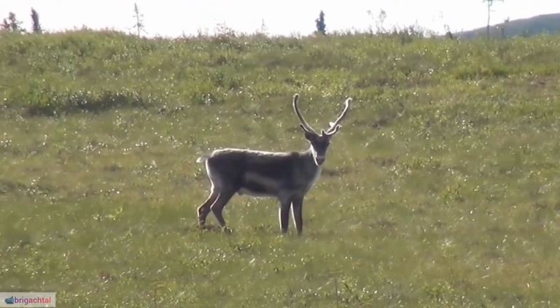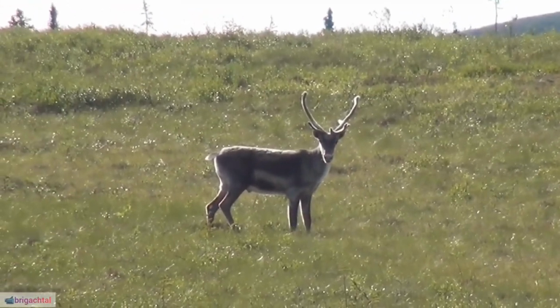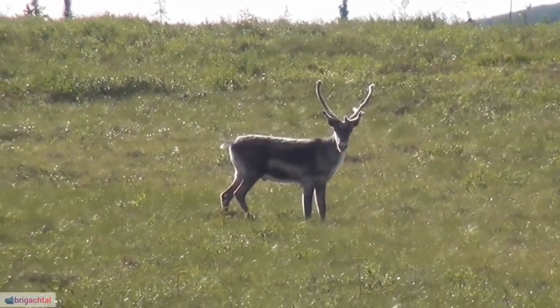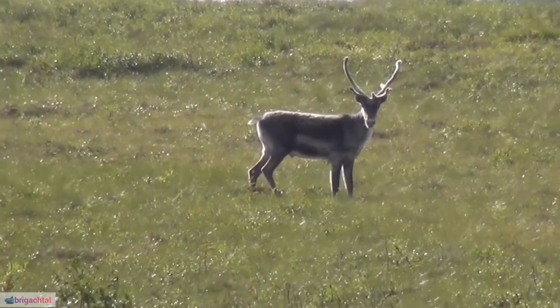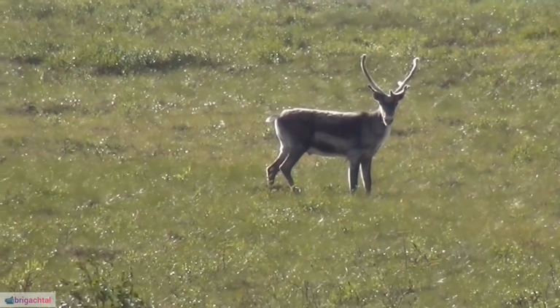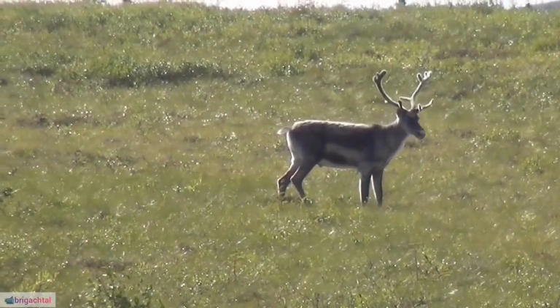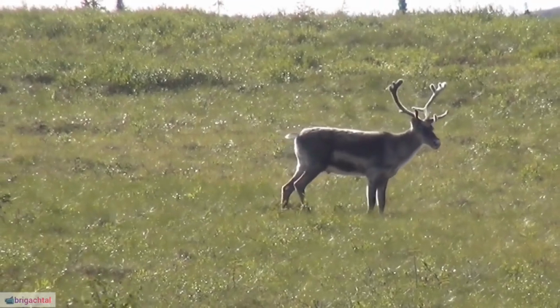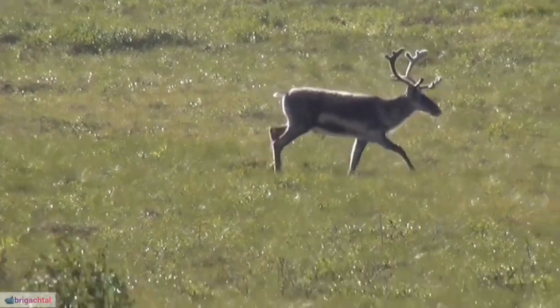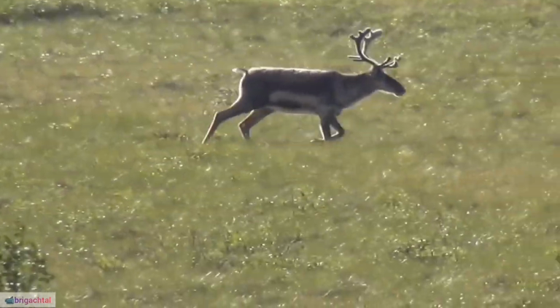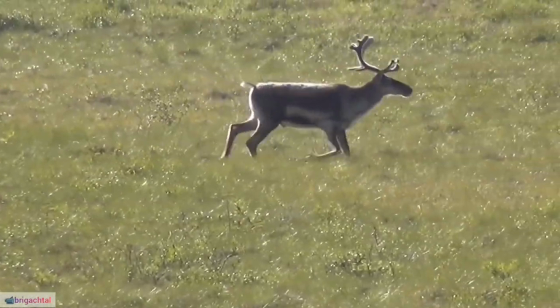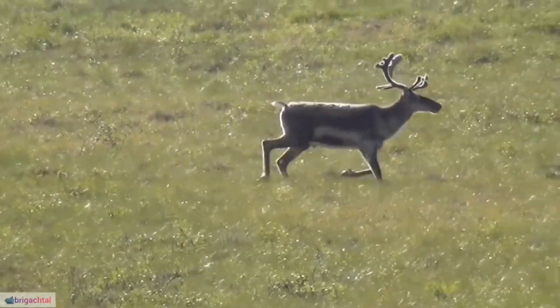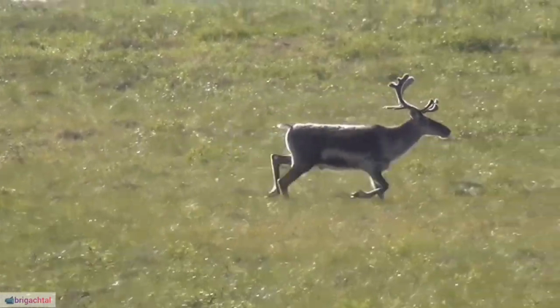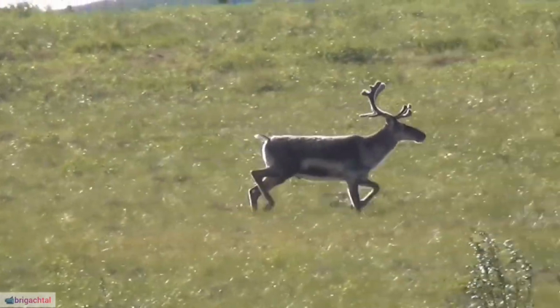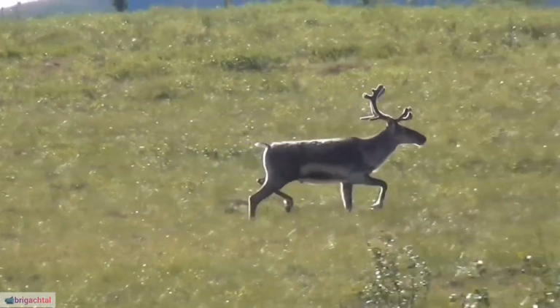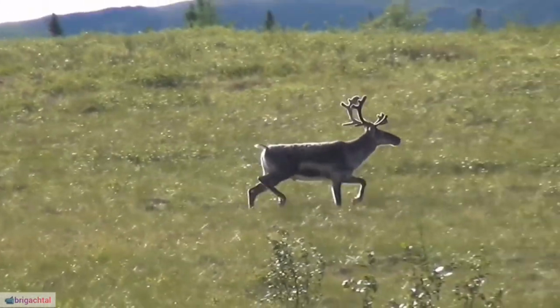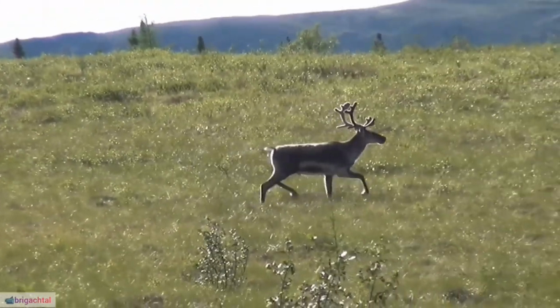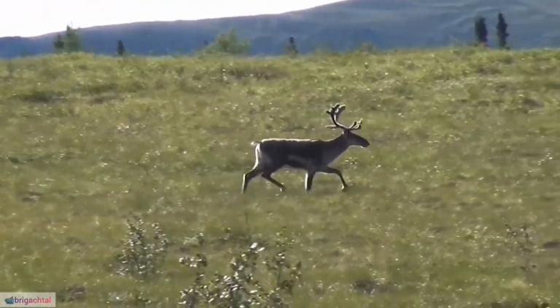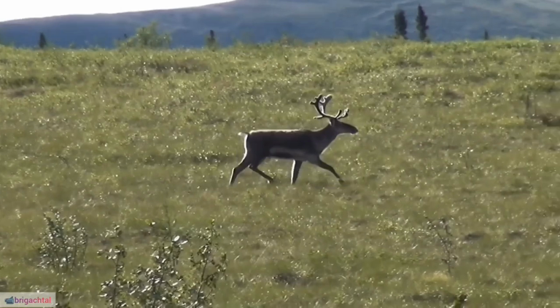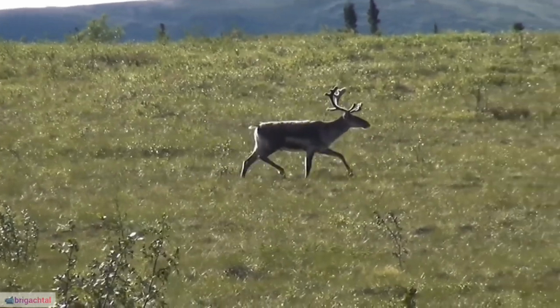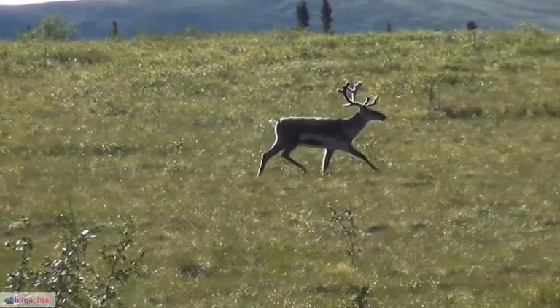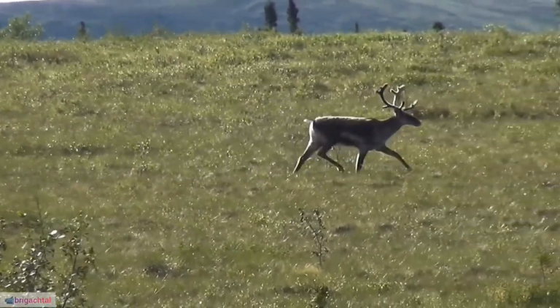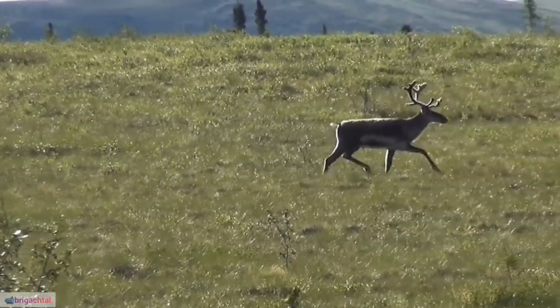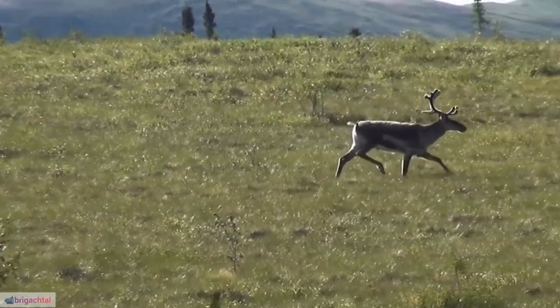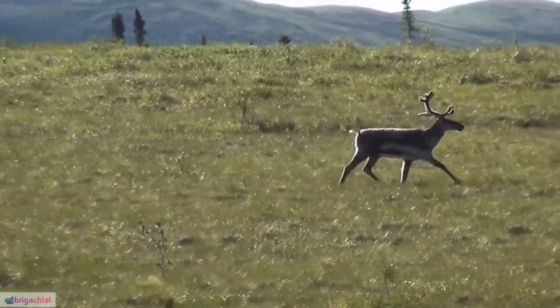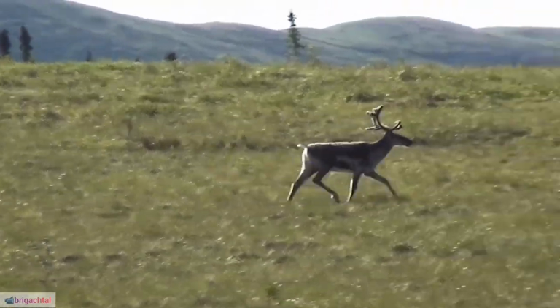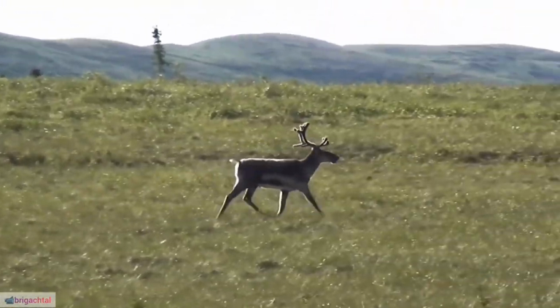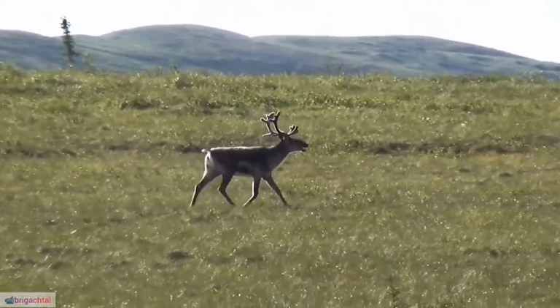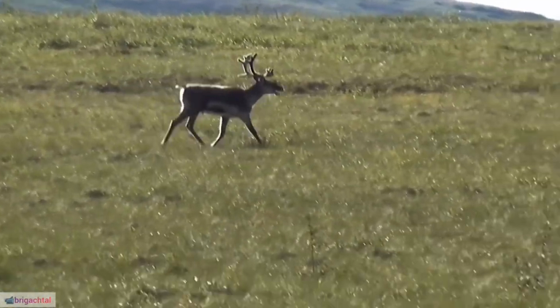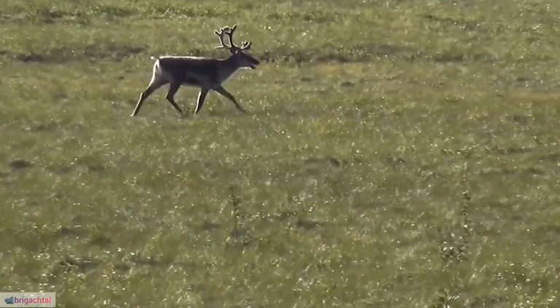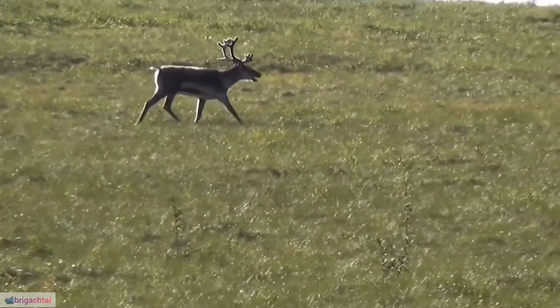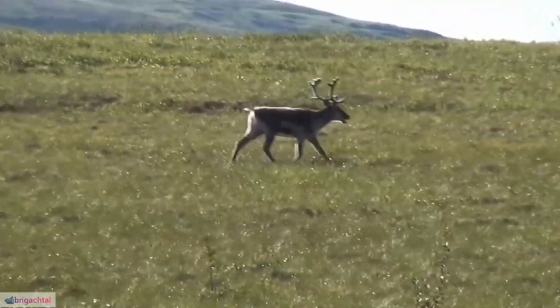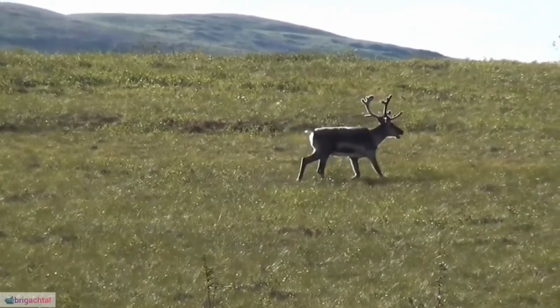11. Migratory Navigation. During migrations, reindeer rely on a sophisticated internal compass, possibly linked to the Earth's magnetic field, aiding navigation across vast and featureless landscapes.